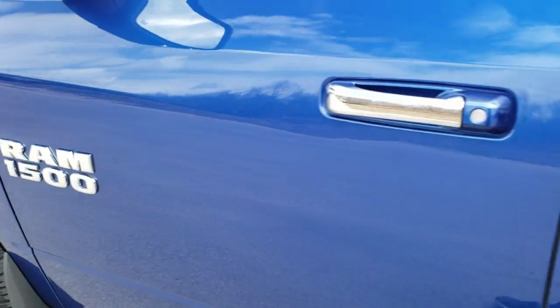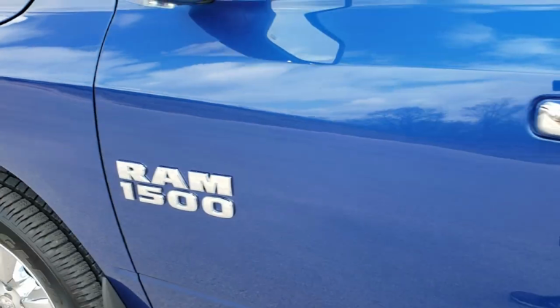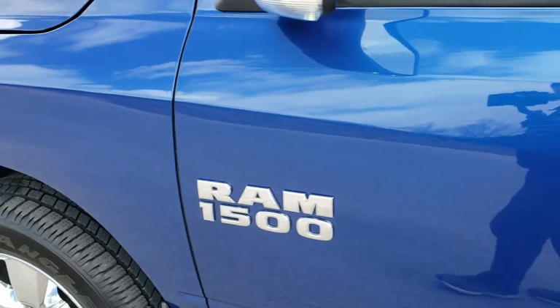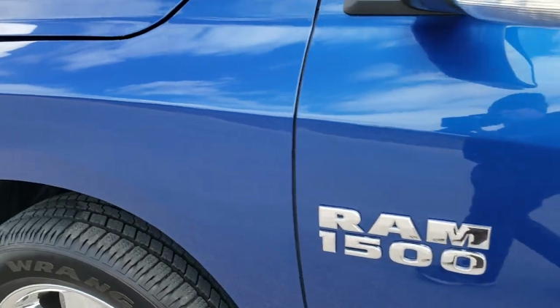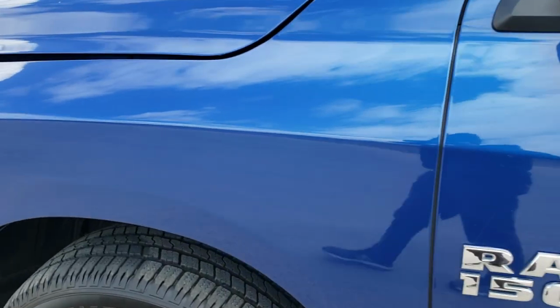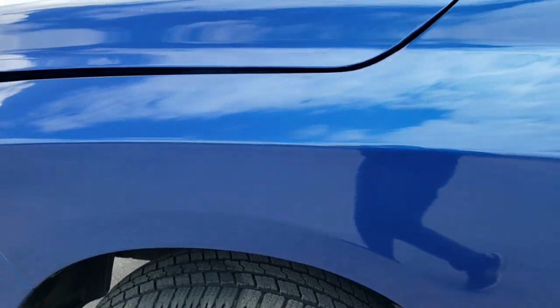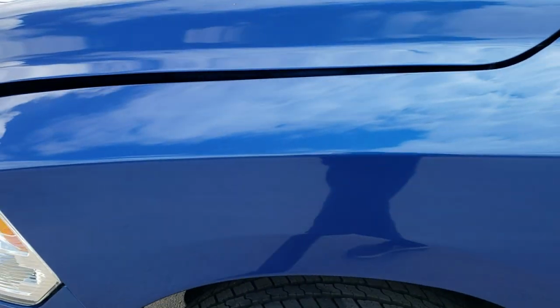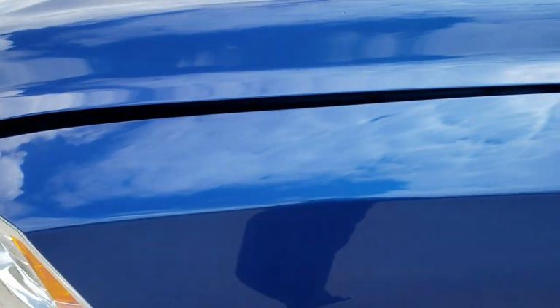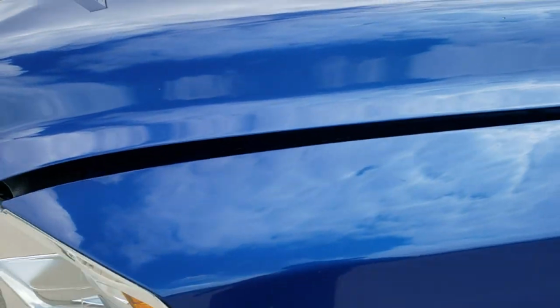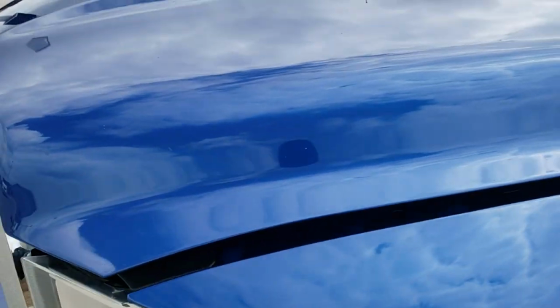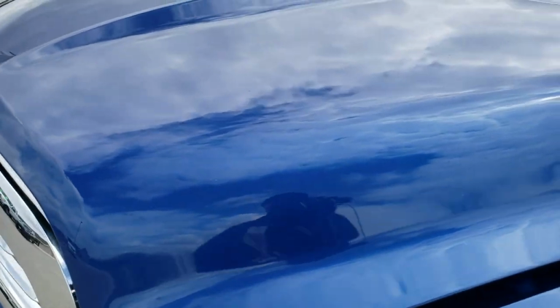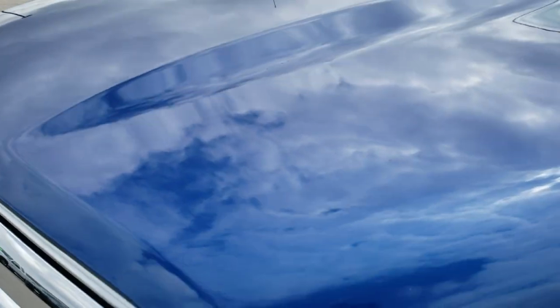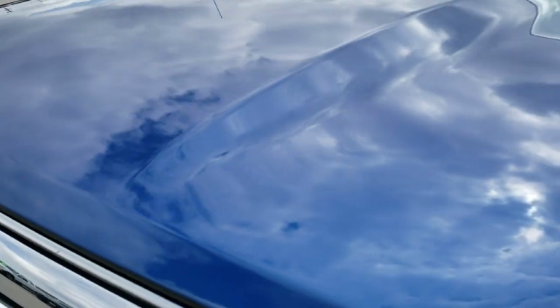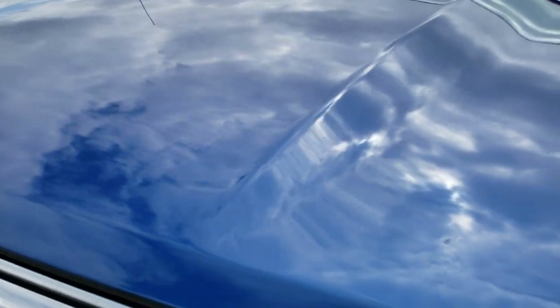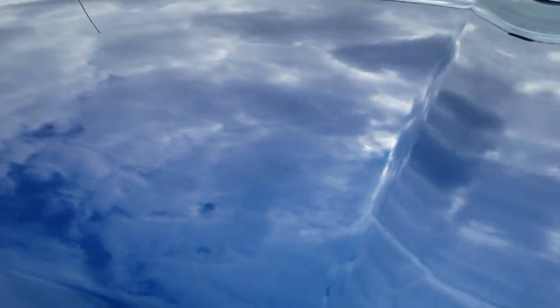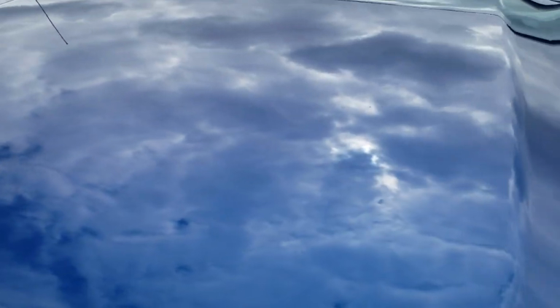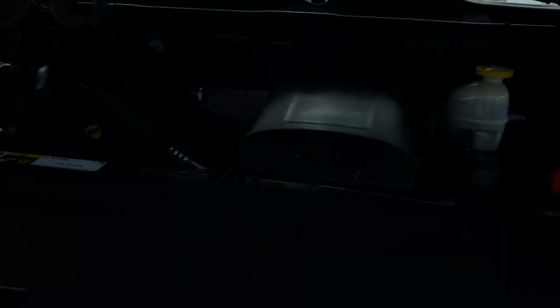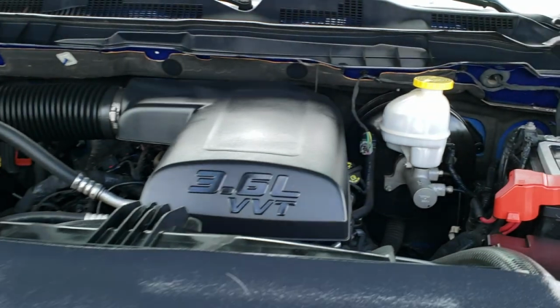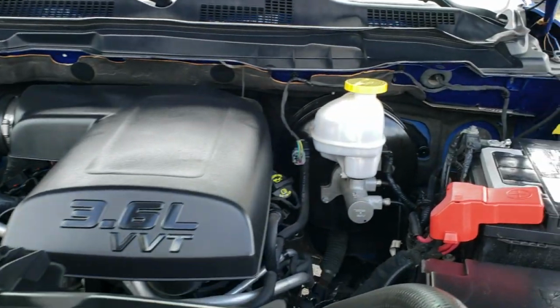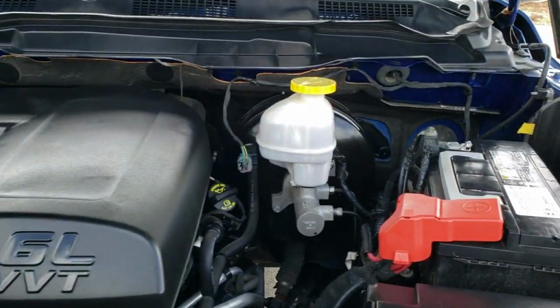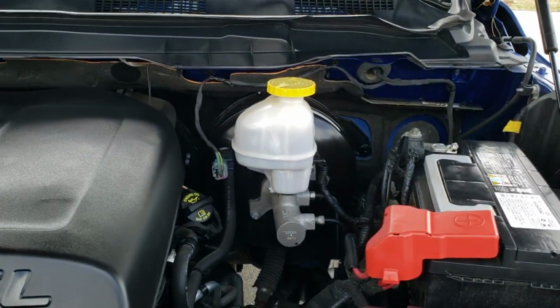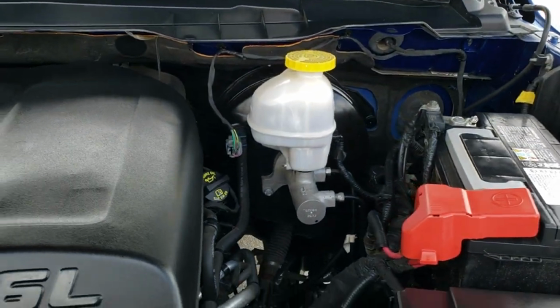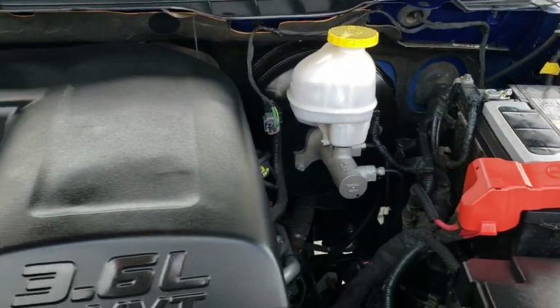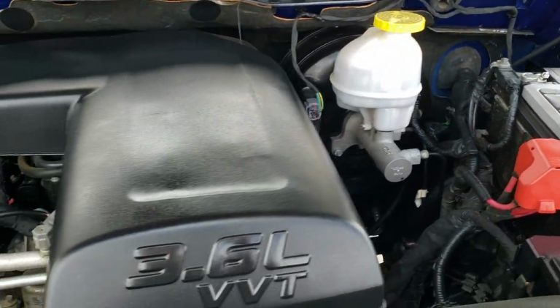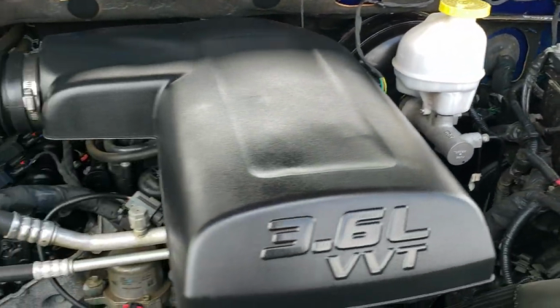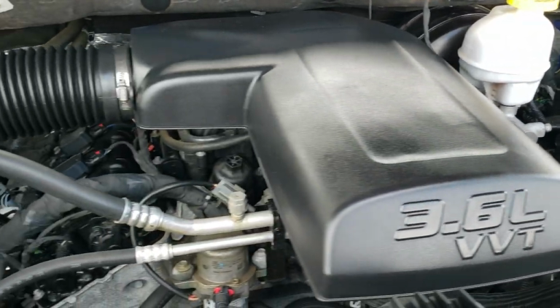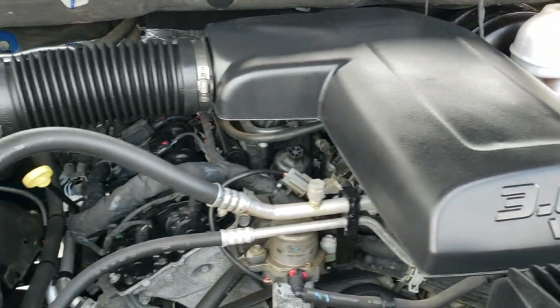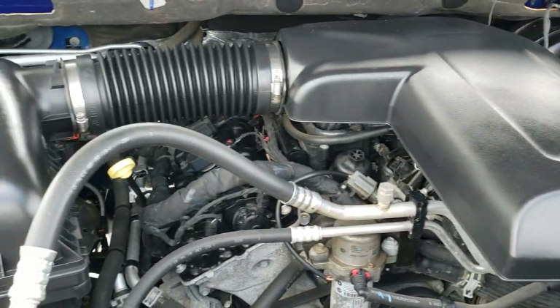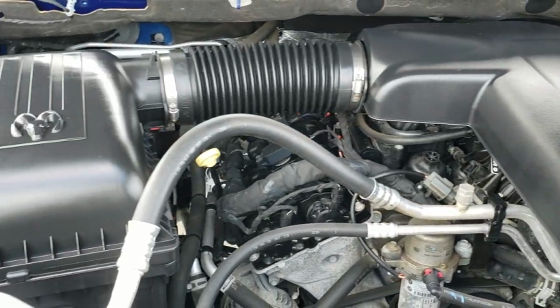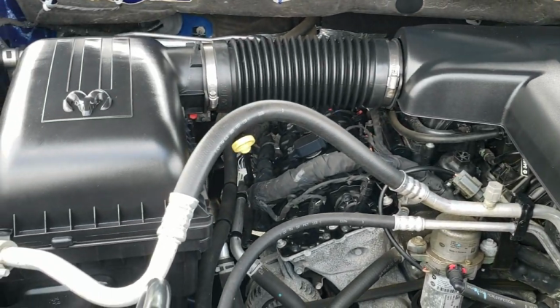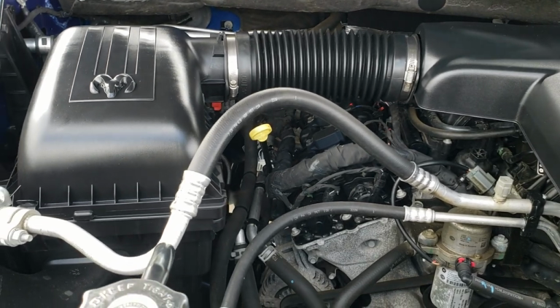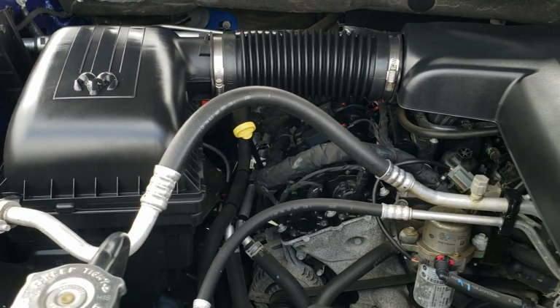I'd personally like to thank you for checking out the video today — and hopefully from this HD video you'll have been able to tell just how clean this truck is, all the way around inside and out. Under the hood we have the 3.6 liter Pentastar V6 motor. The engine bay is very clean and it runs very smooth.